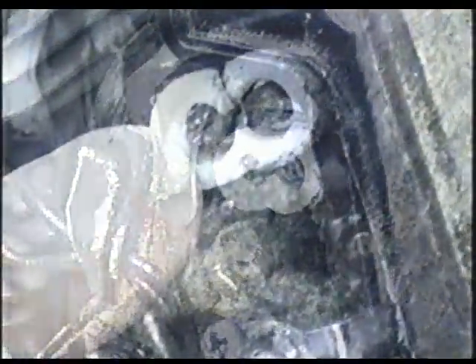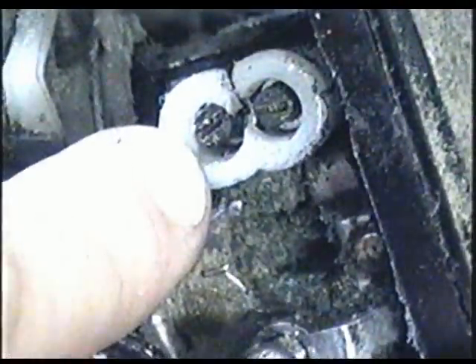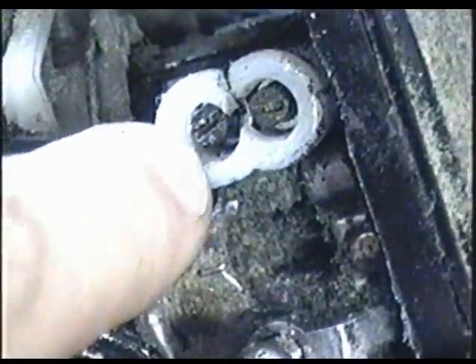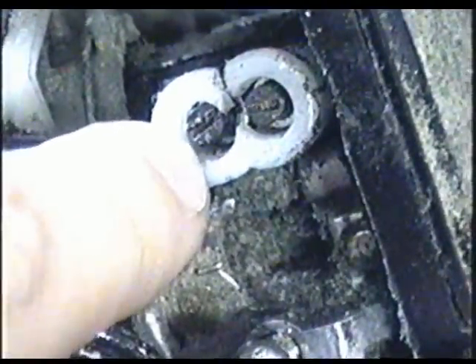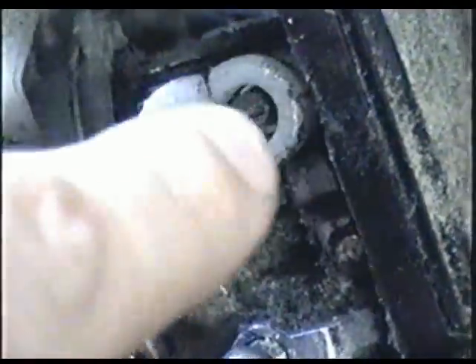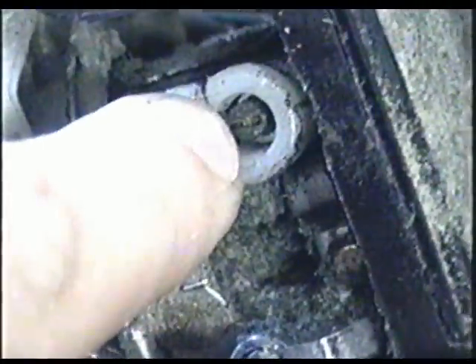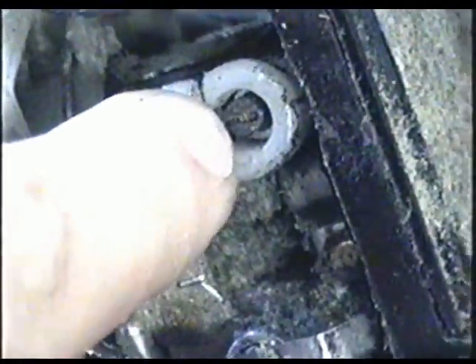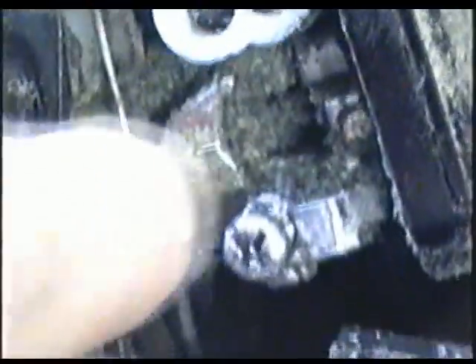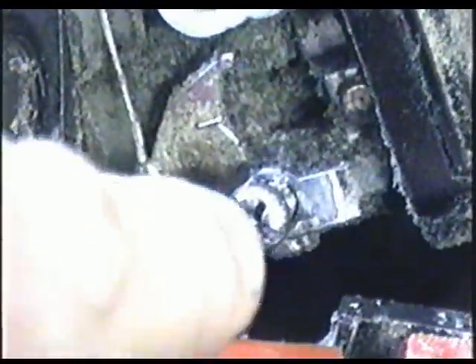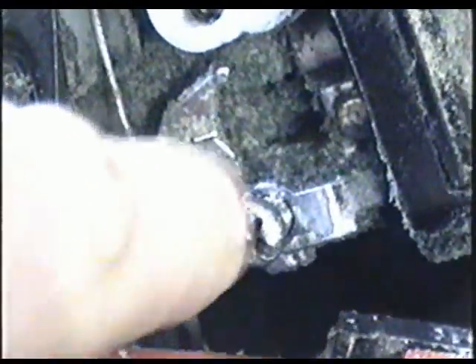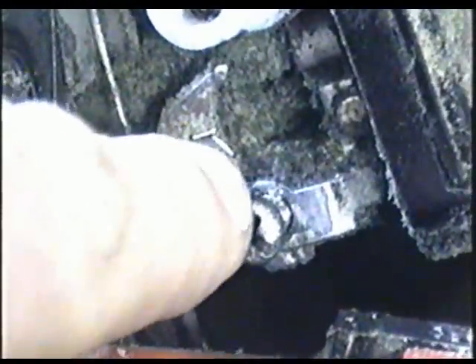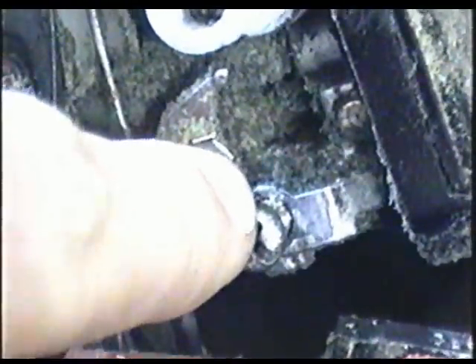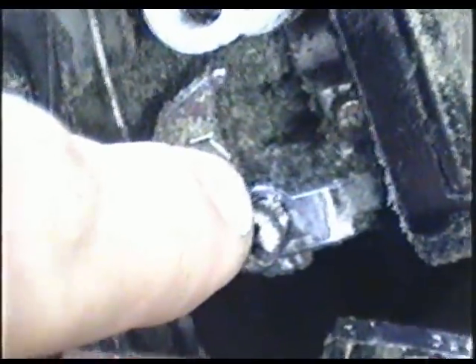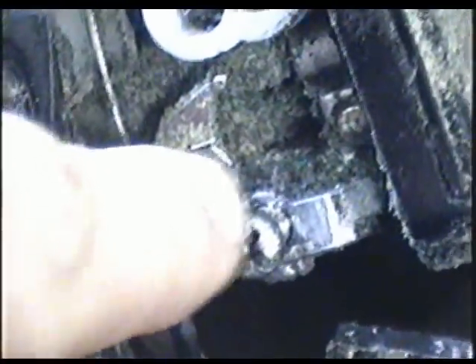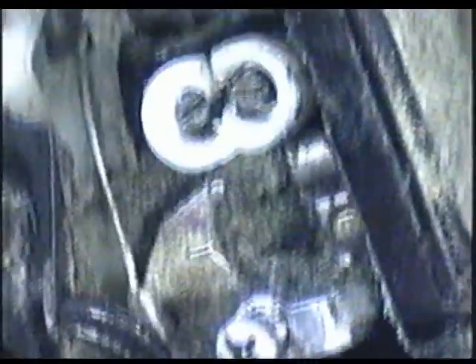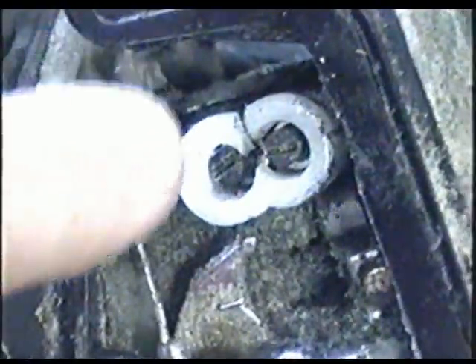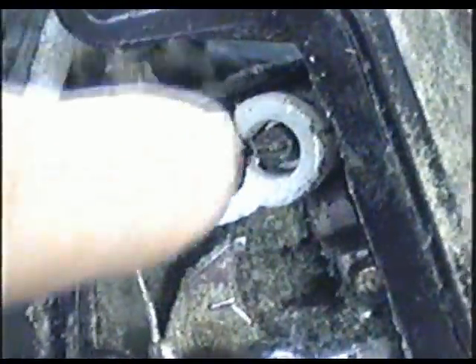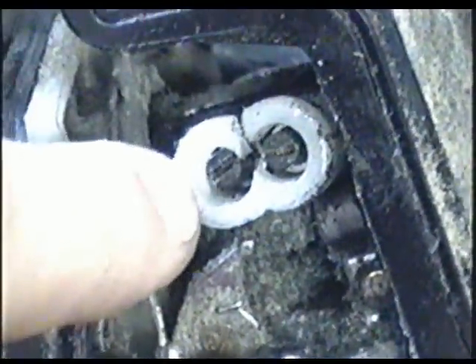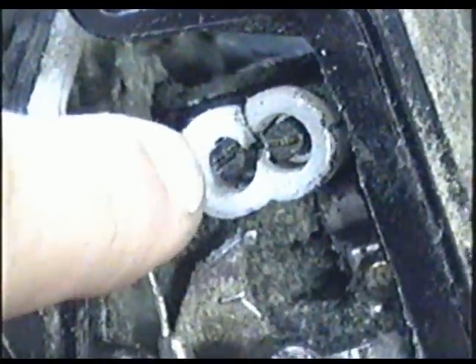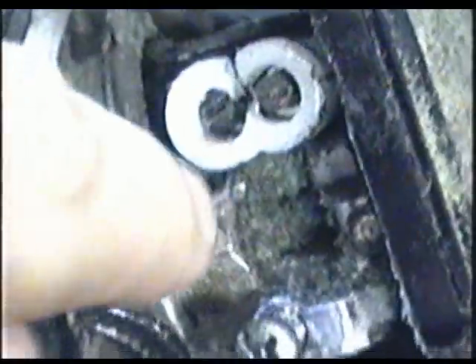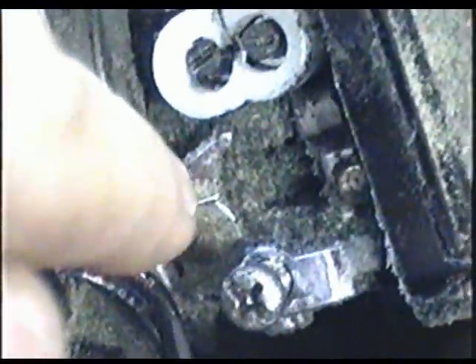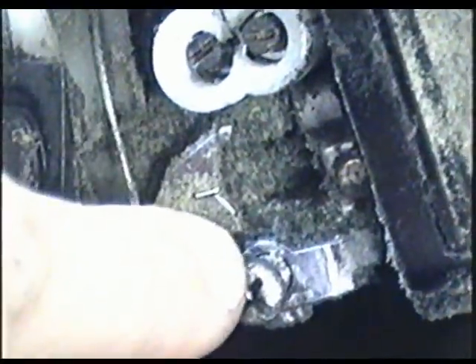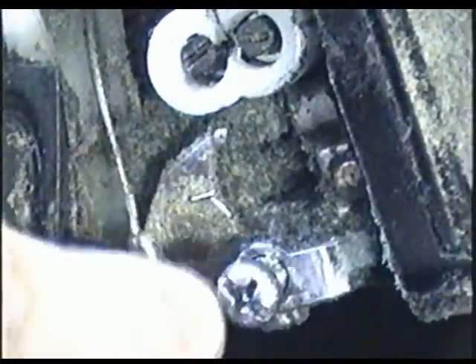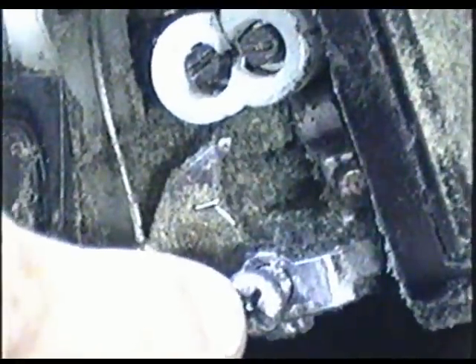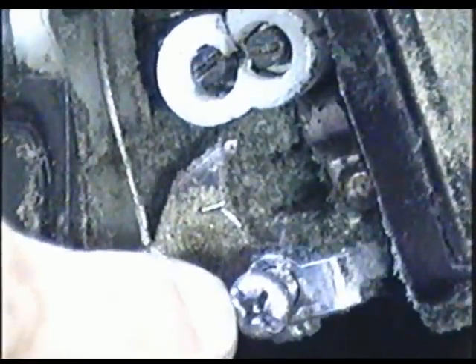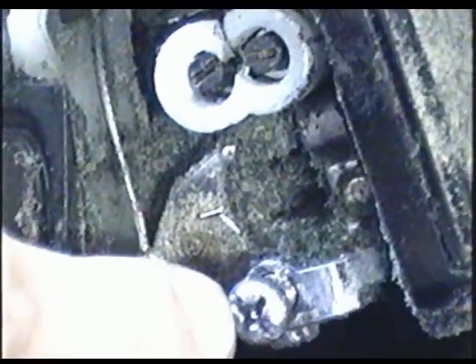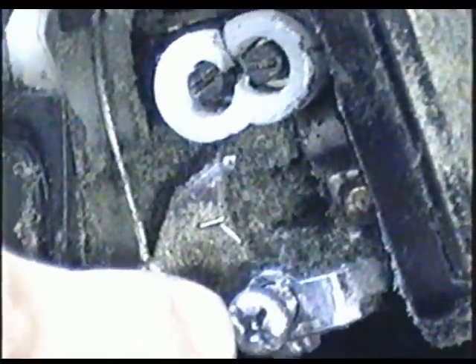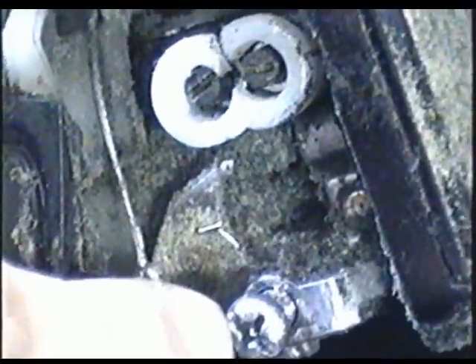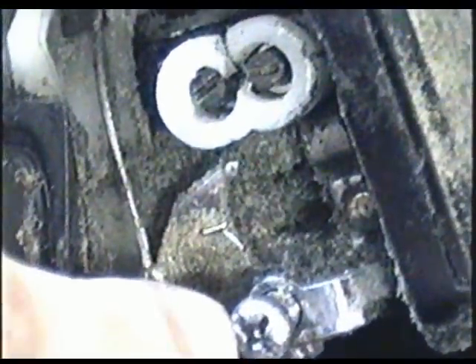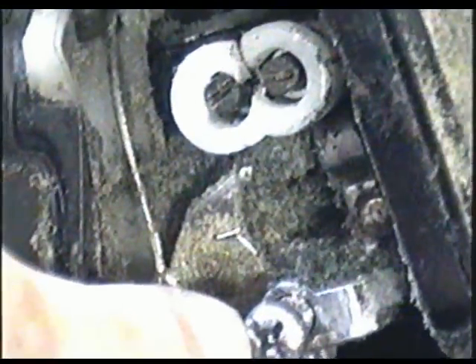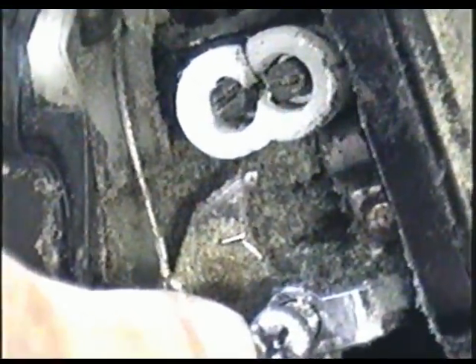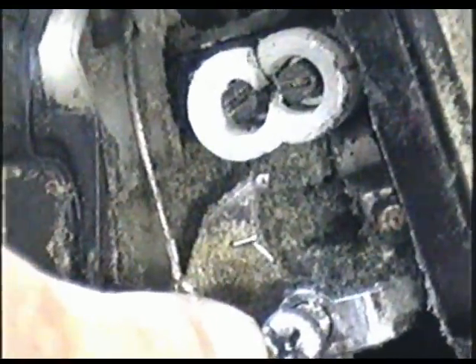Now usually this is the low screw and this is the high screw. And this is your idle adjustment screw here. So first you would adjust your carburetor, then turn this in to make it idle faster or turn it out to make it idle slower.